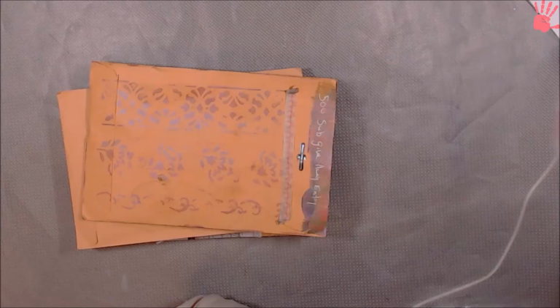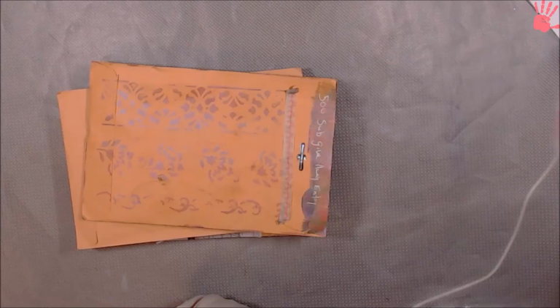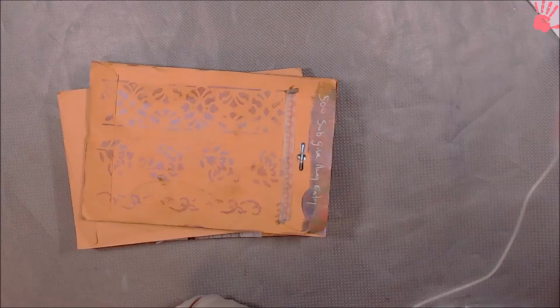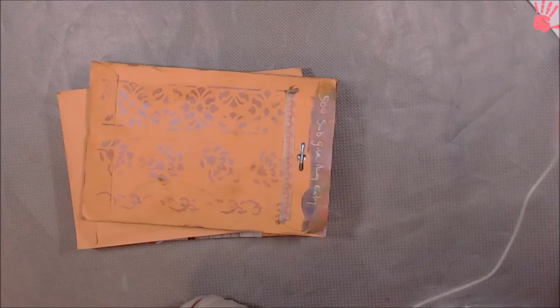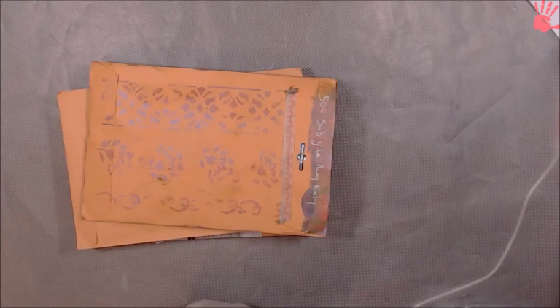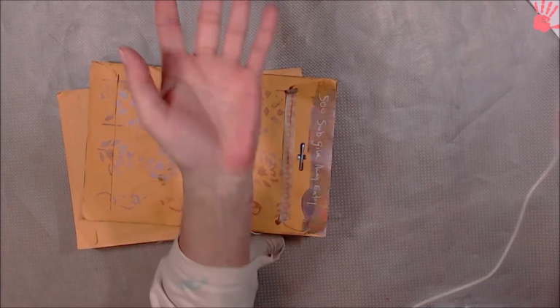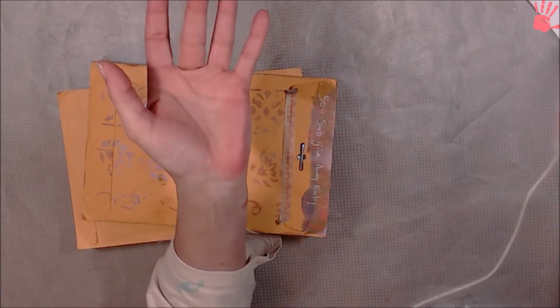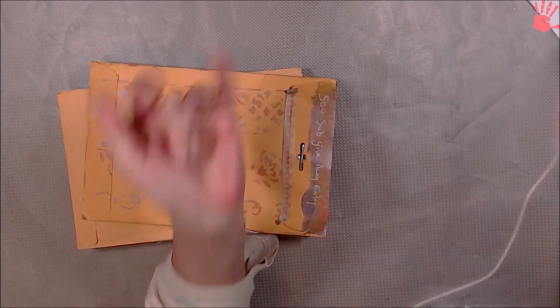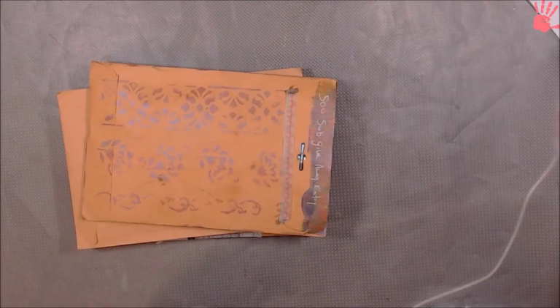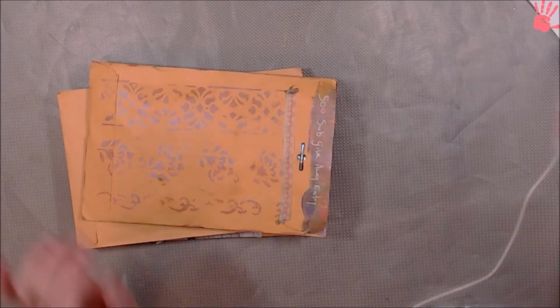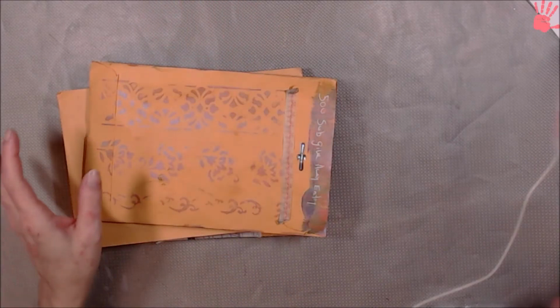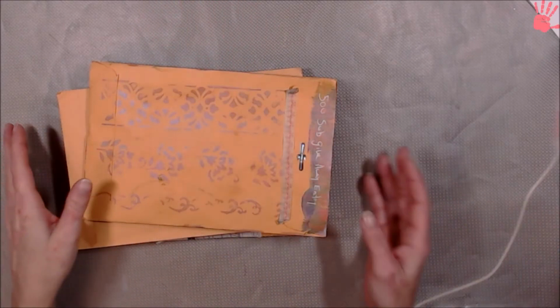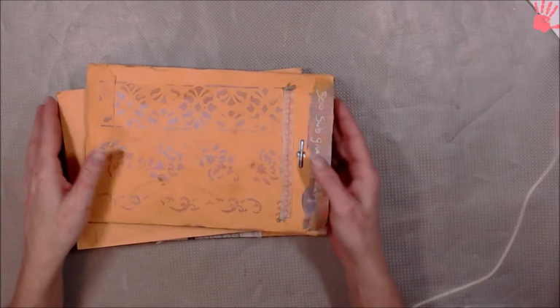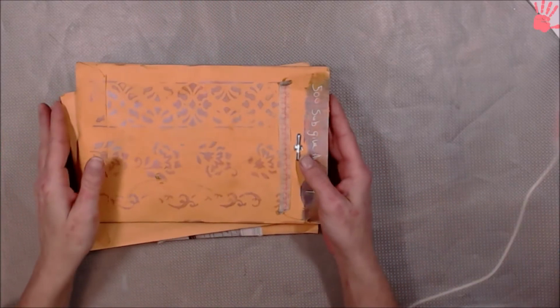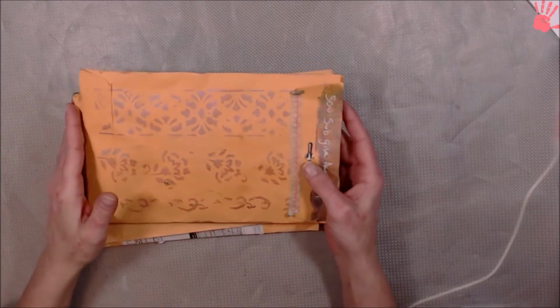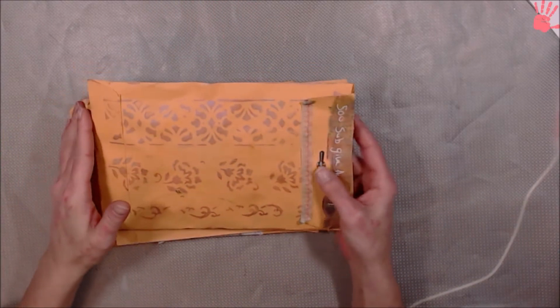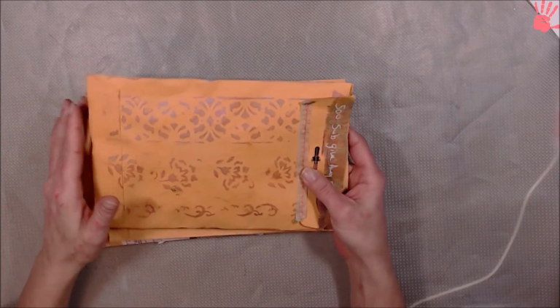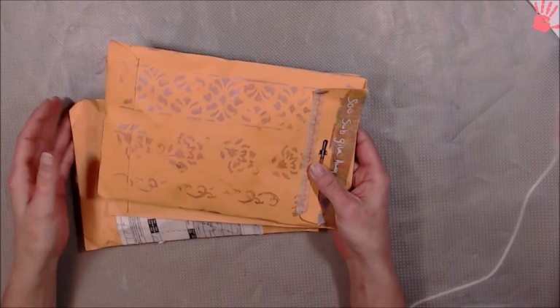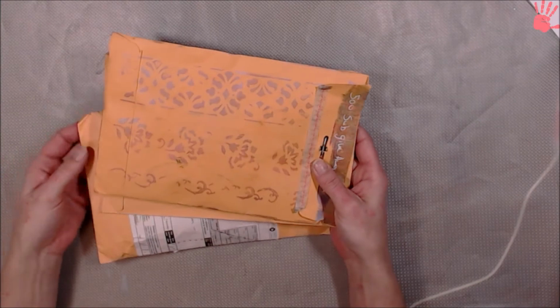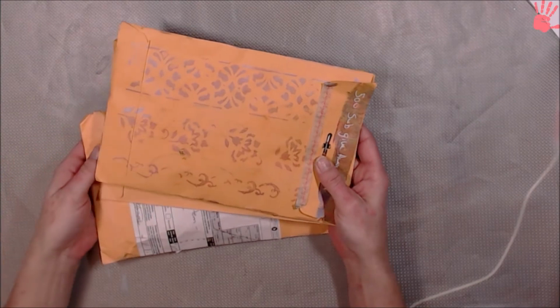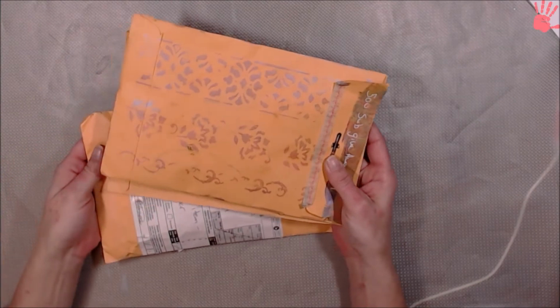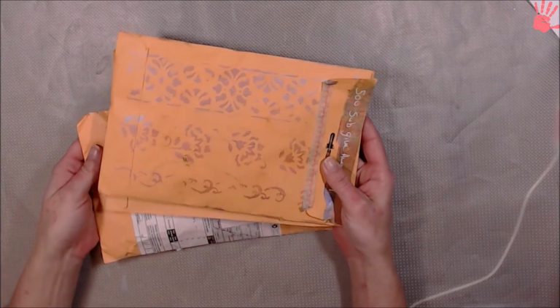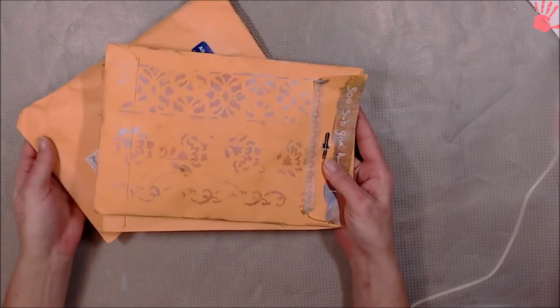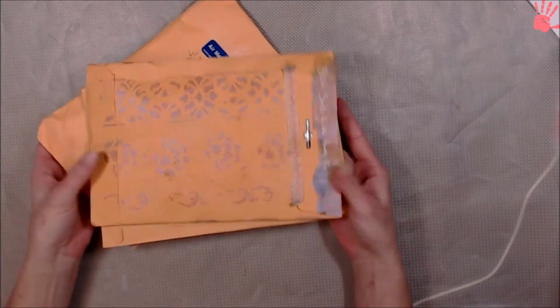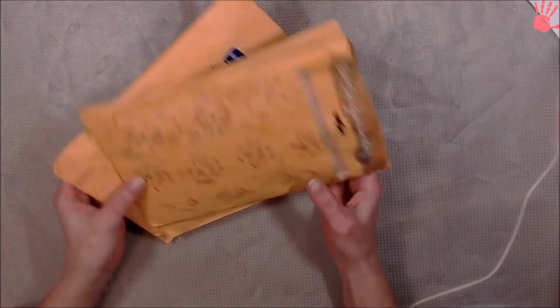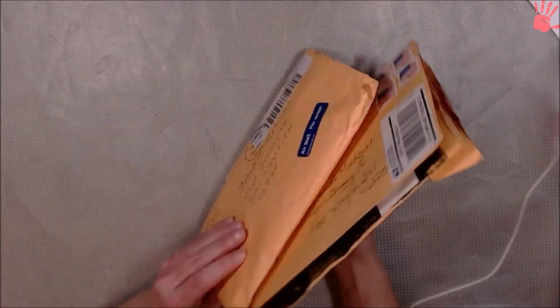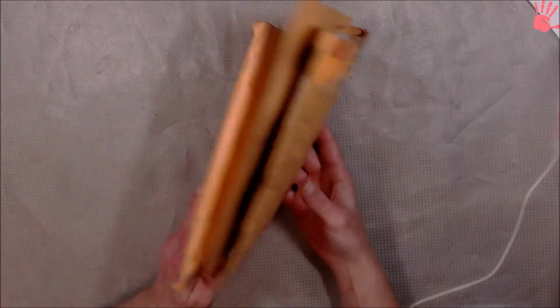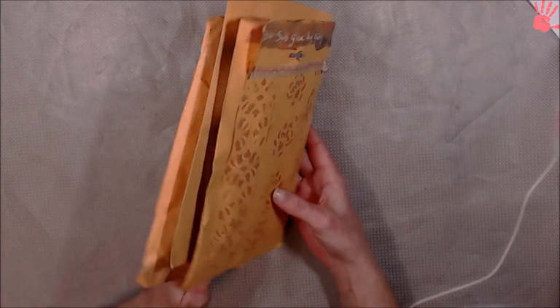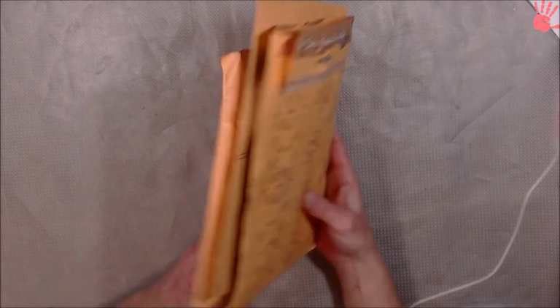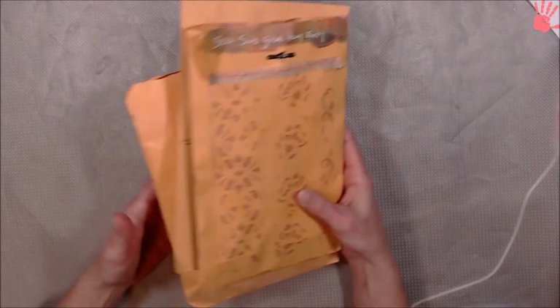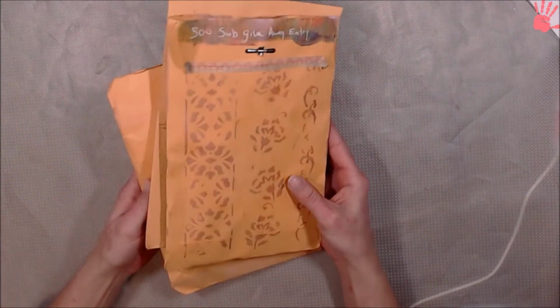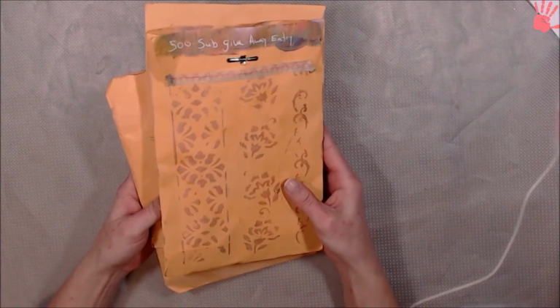Hey guys, welcome to the corner. It is Spanky and I am doing another entry for the giveaway. So these are what came in the mail in the past few days.